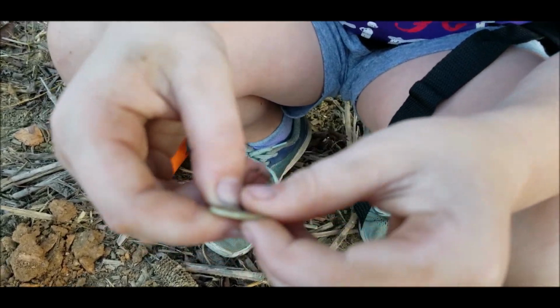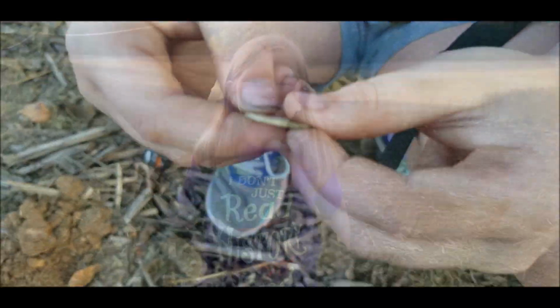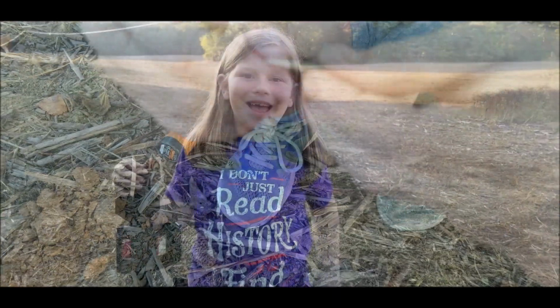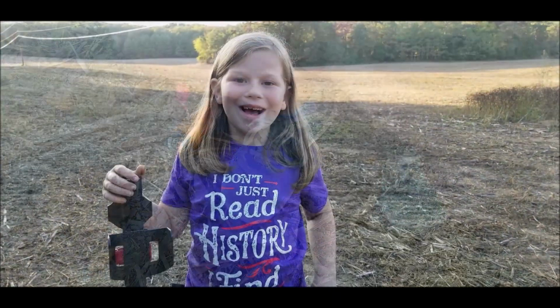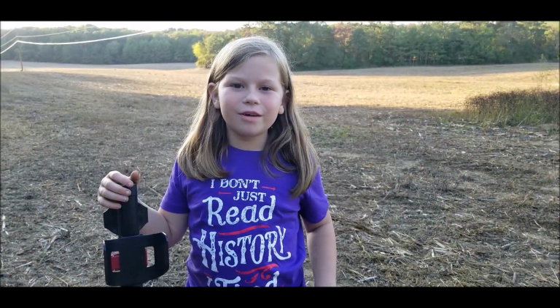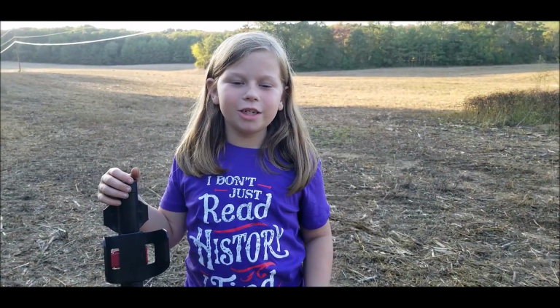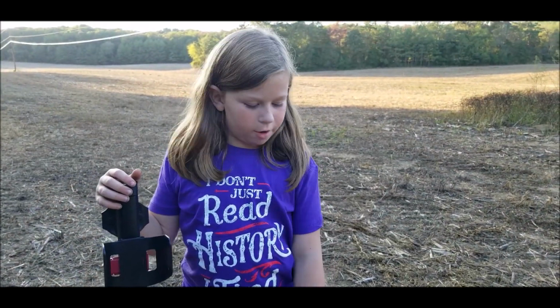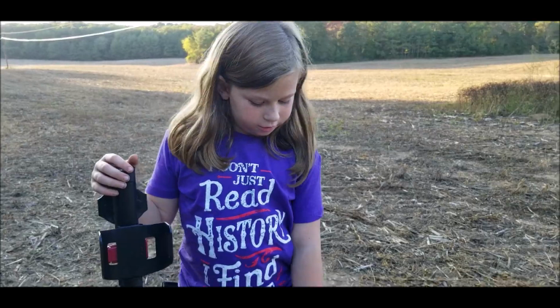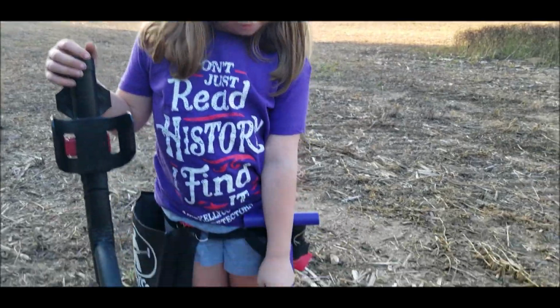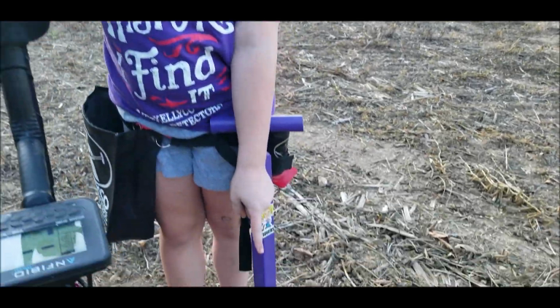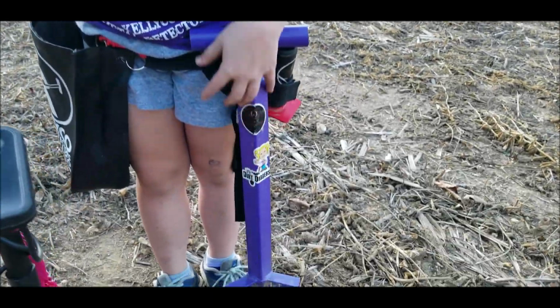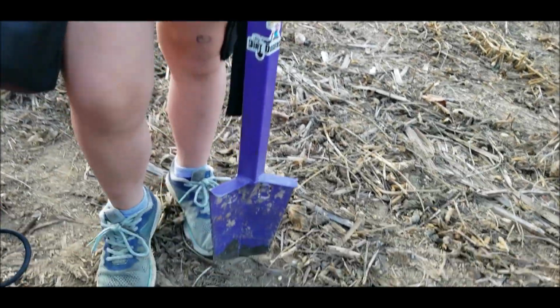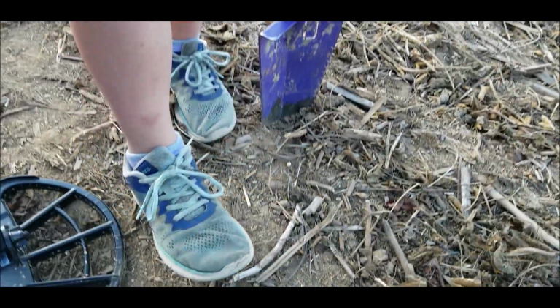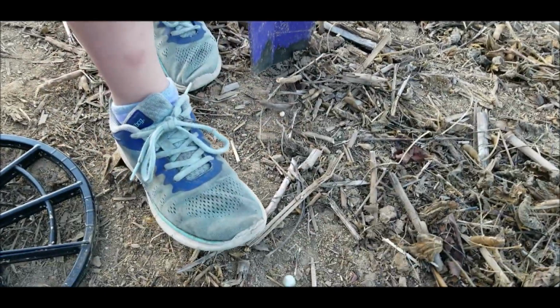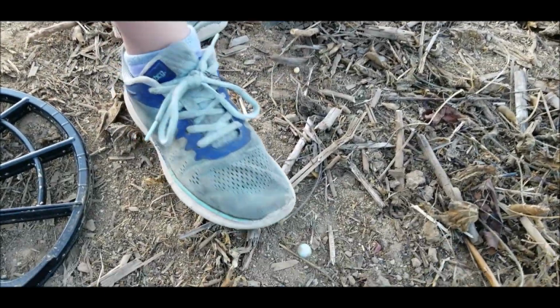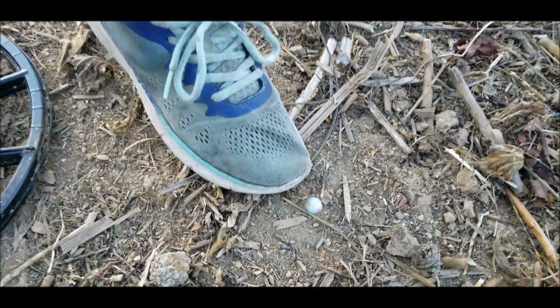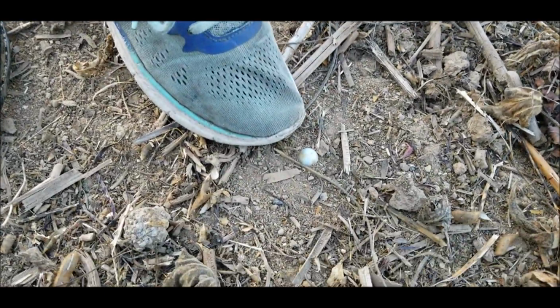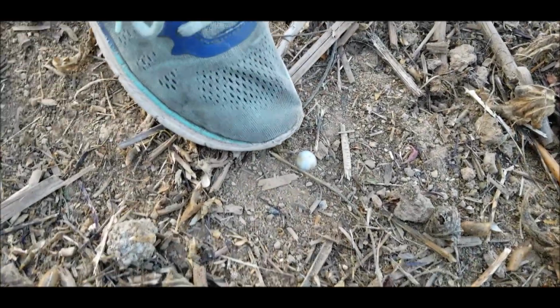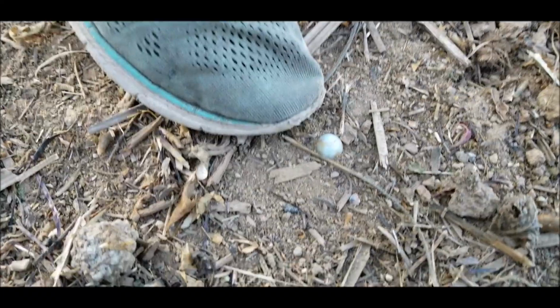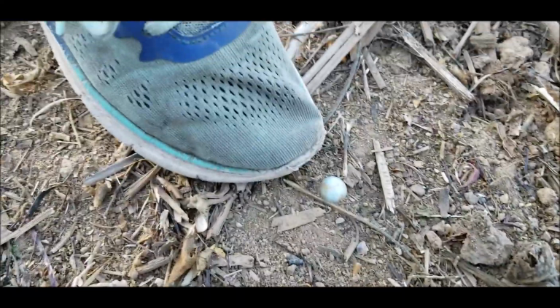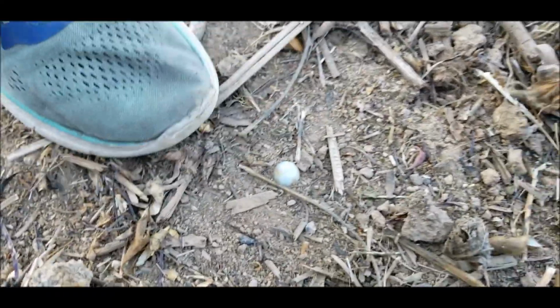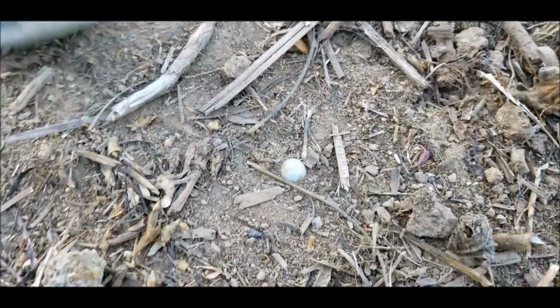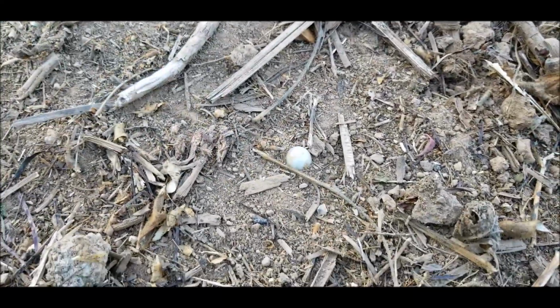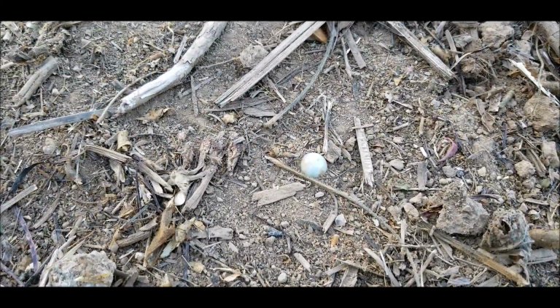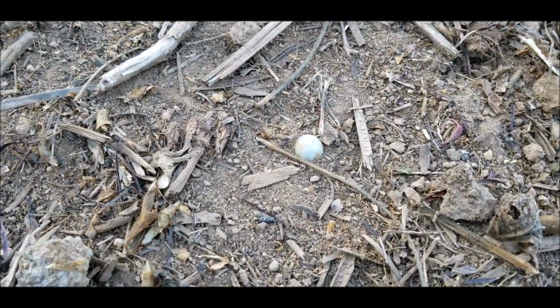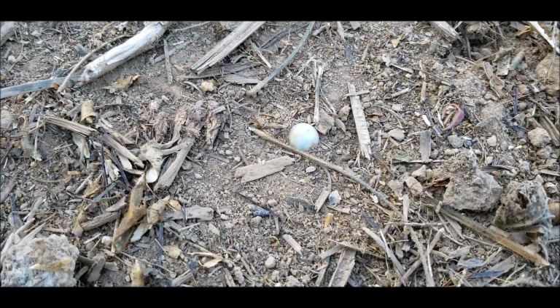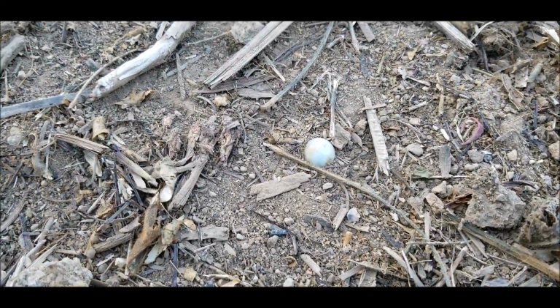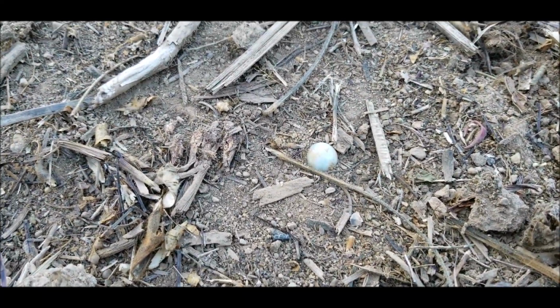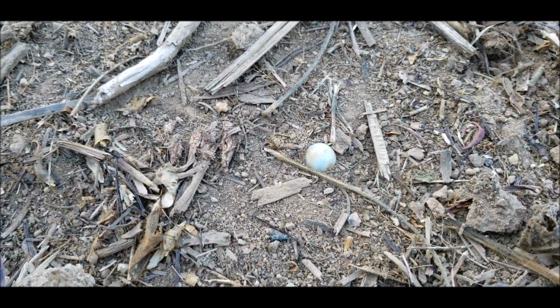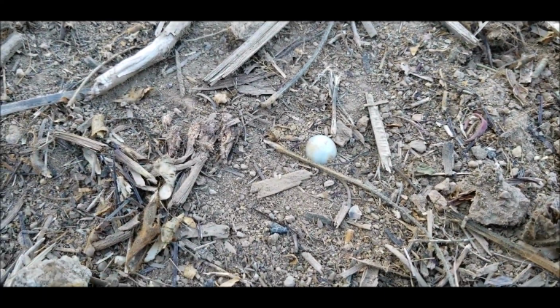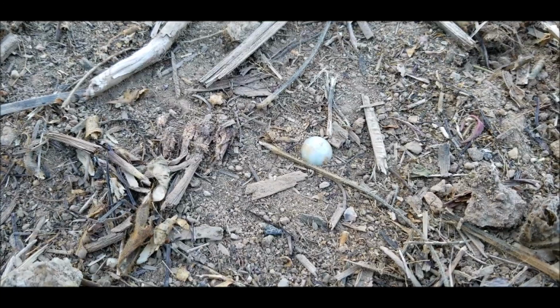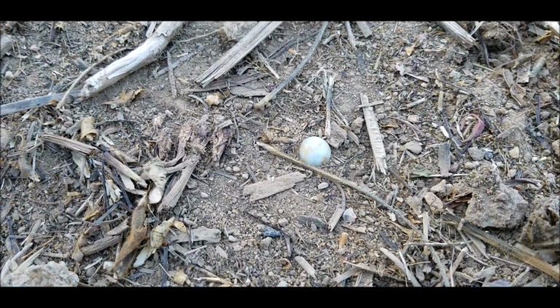Hey guys, look what I just eyeballed. Marble! Marble time! There you go.